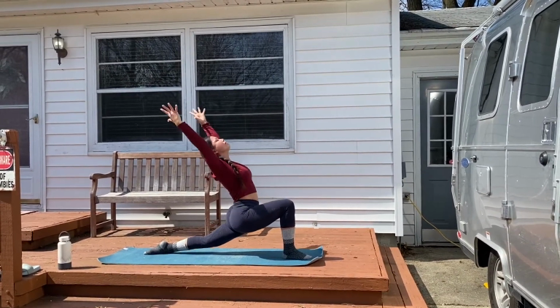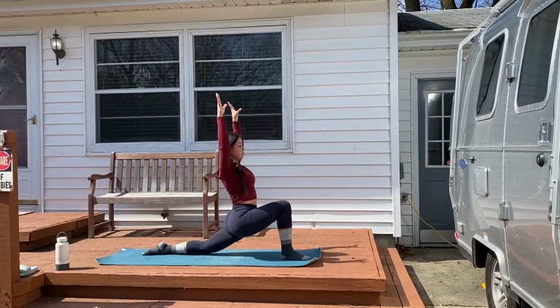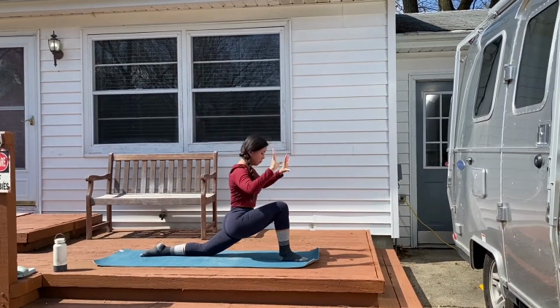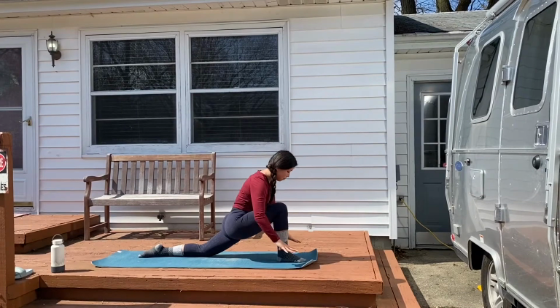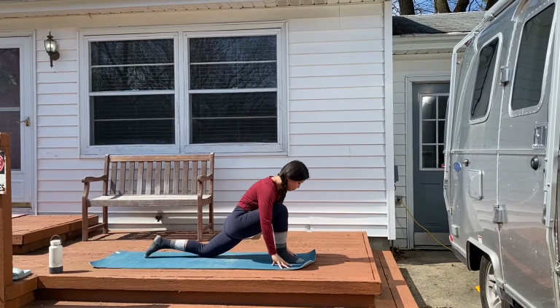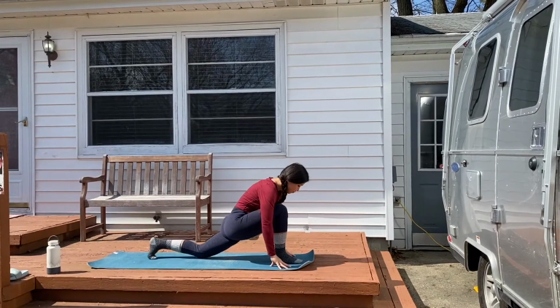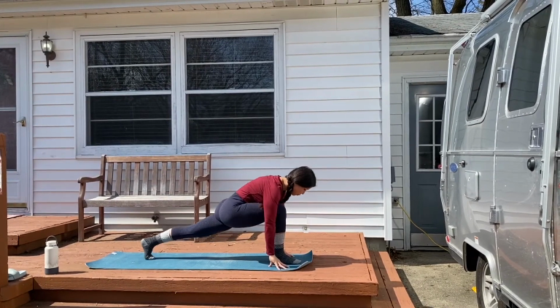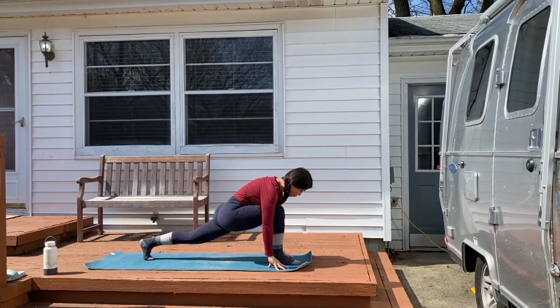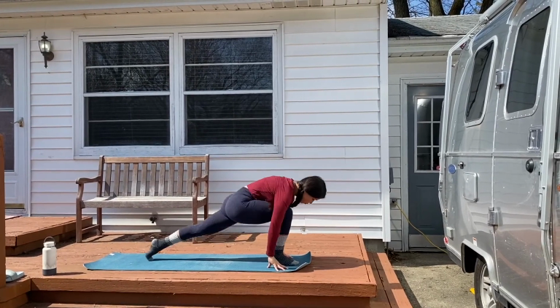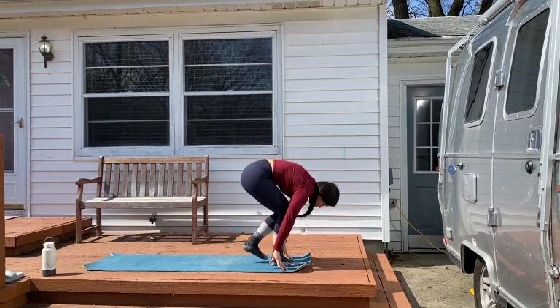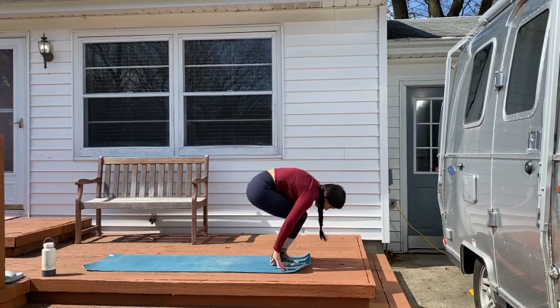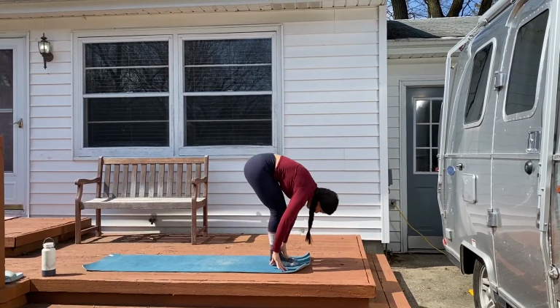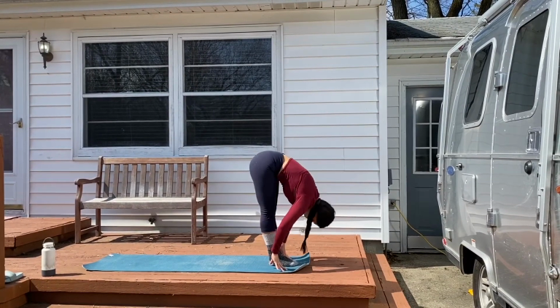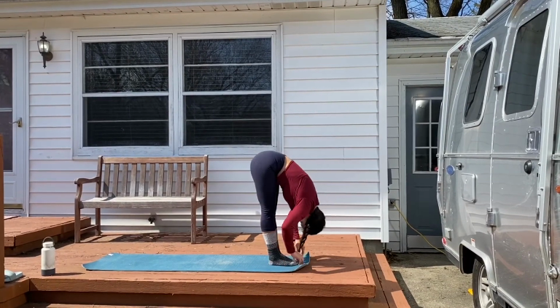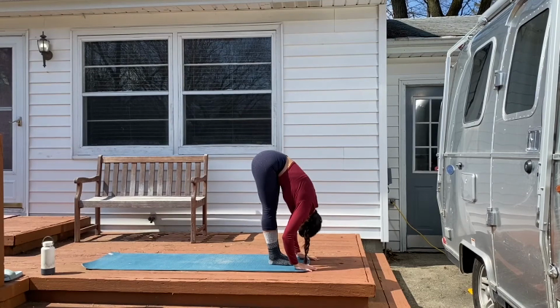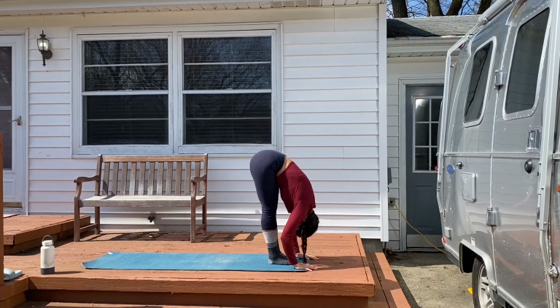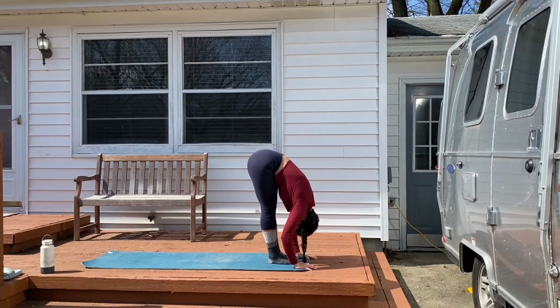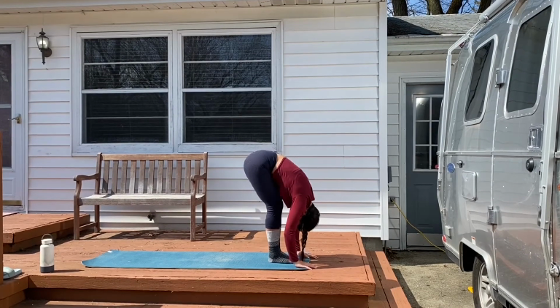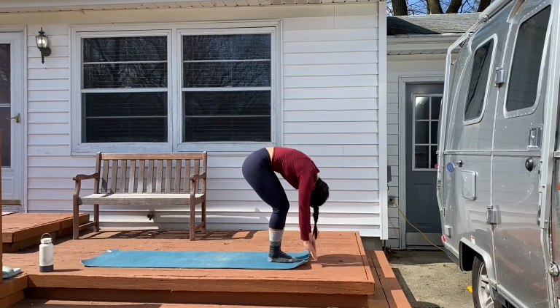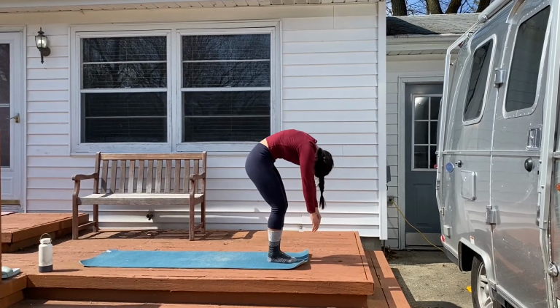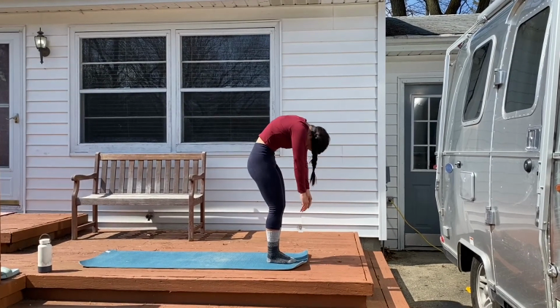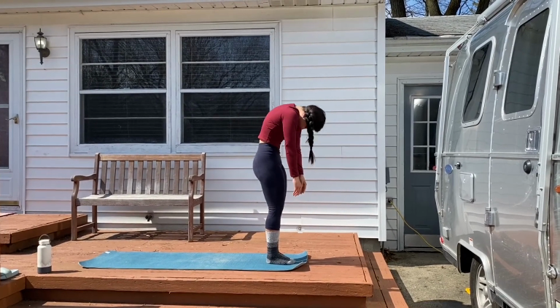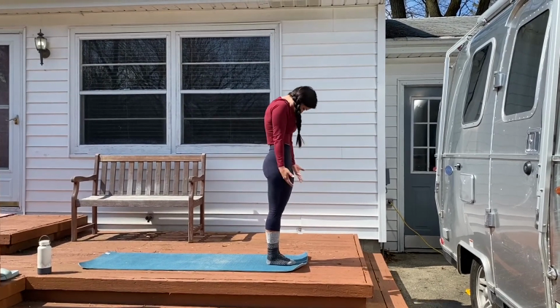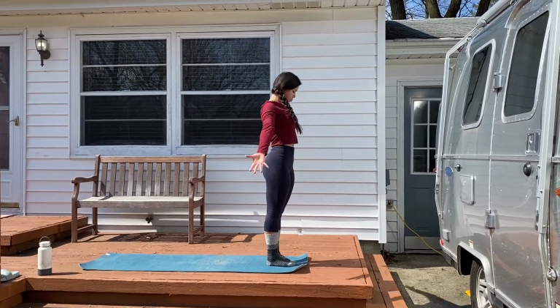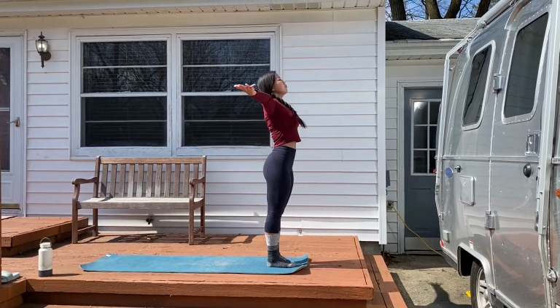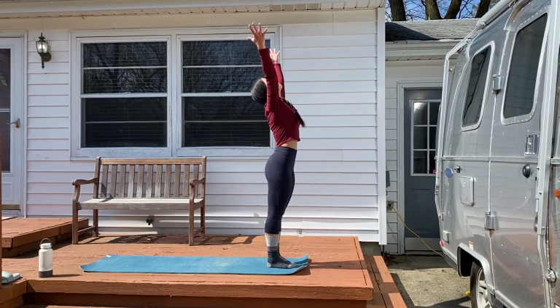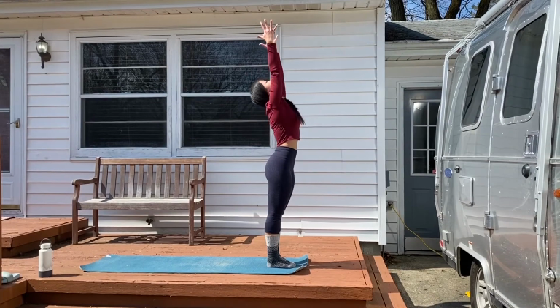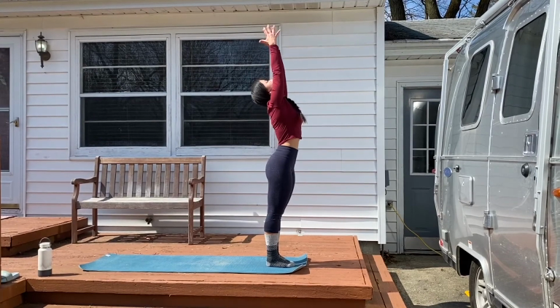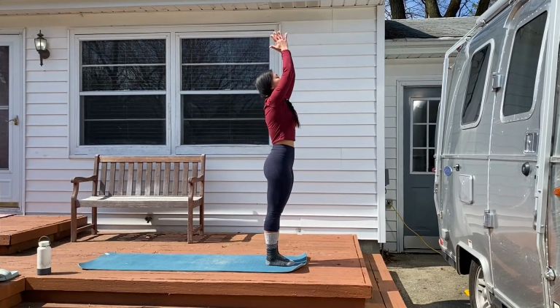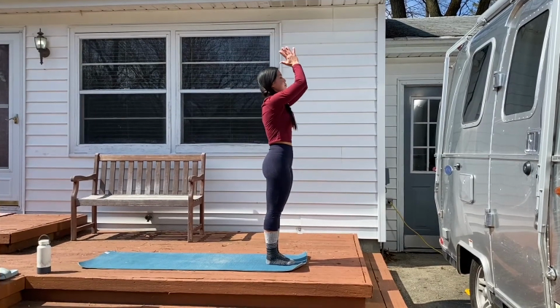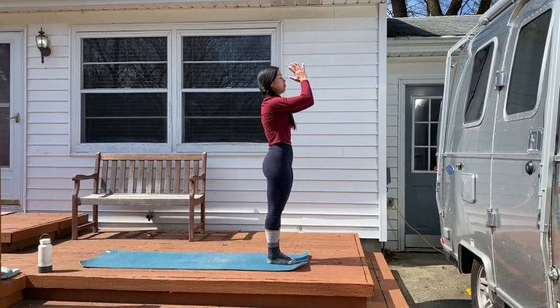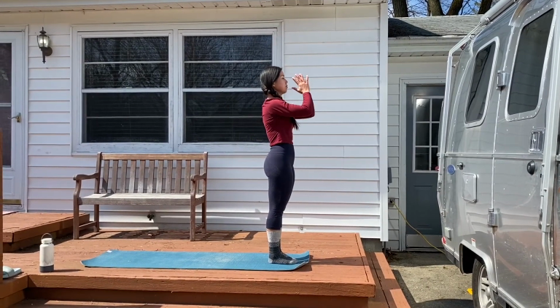To come out of it, place your hands on the ground, untuck your left toe, step into your forward fold, gentle bend in the knees, and roll the spine all the way up. Arms come overhead and back into your prayer.